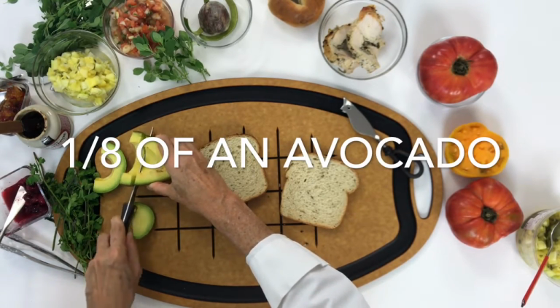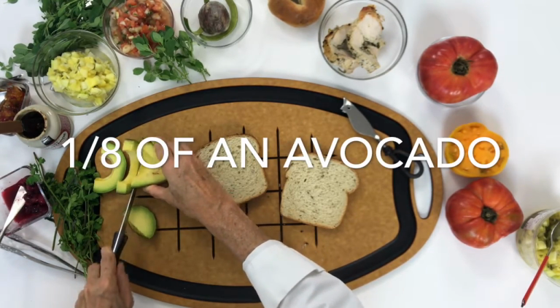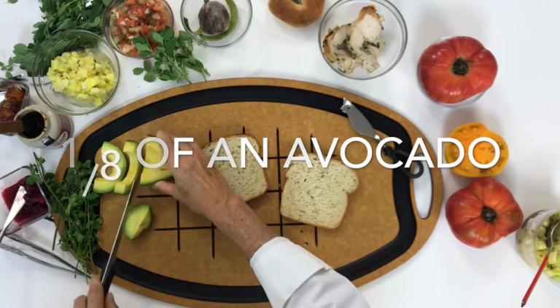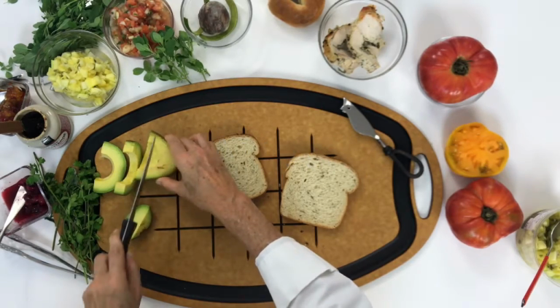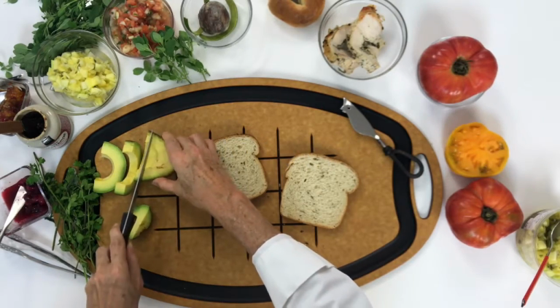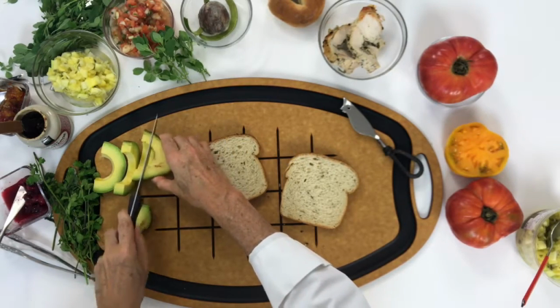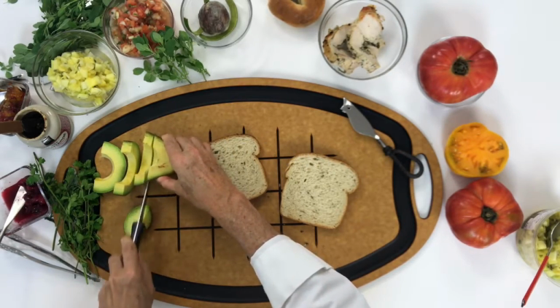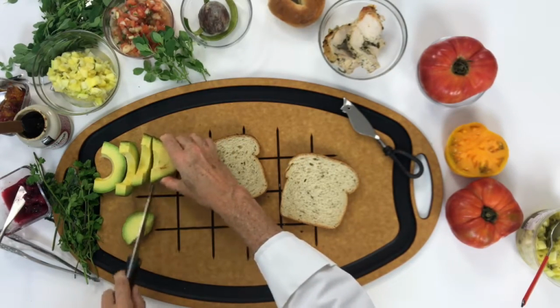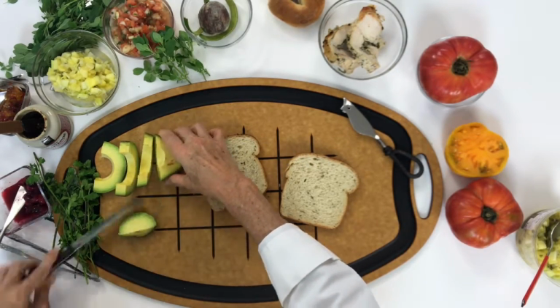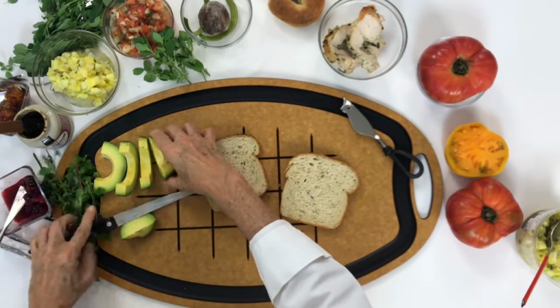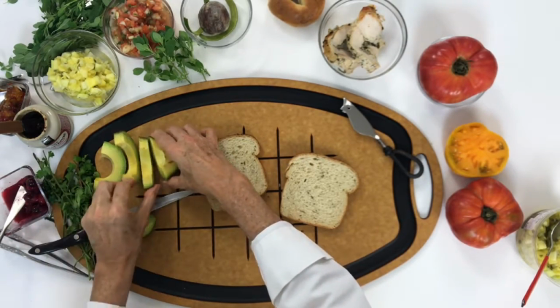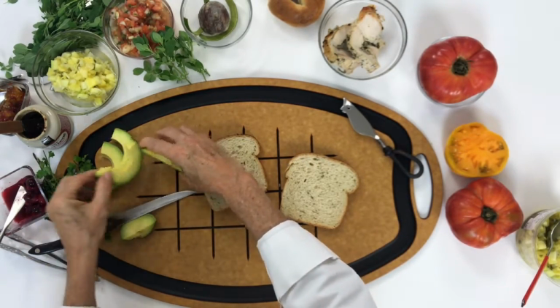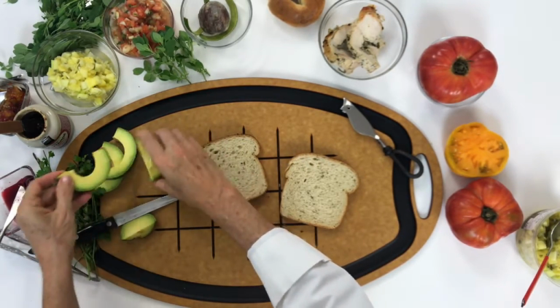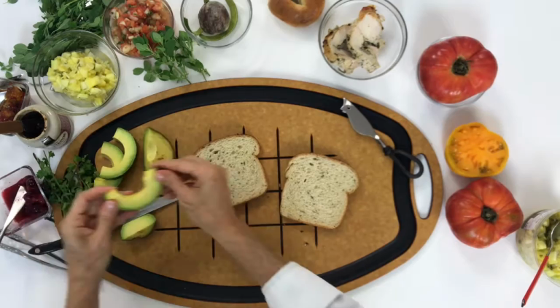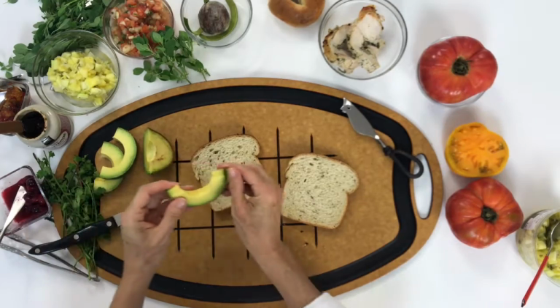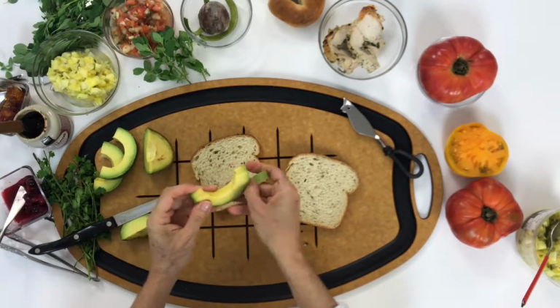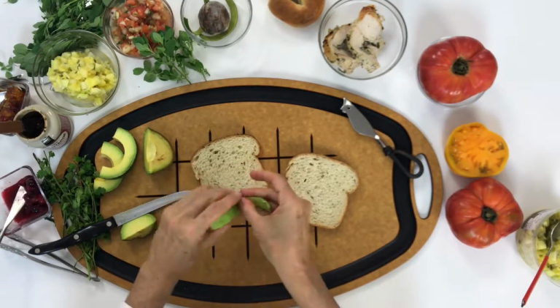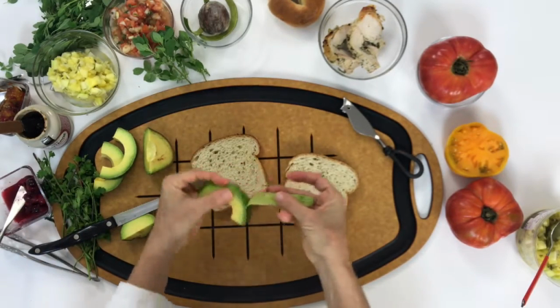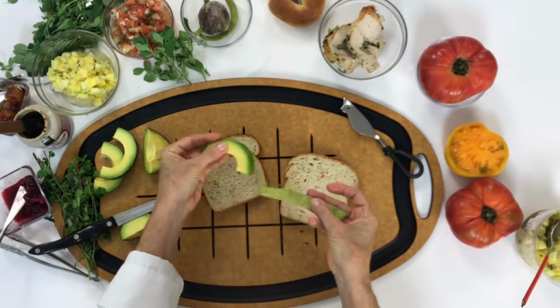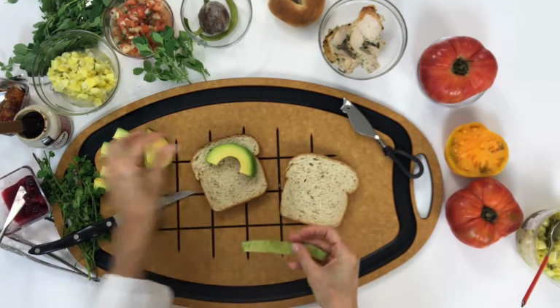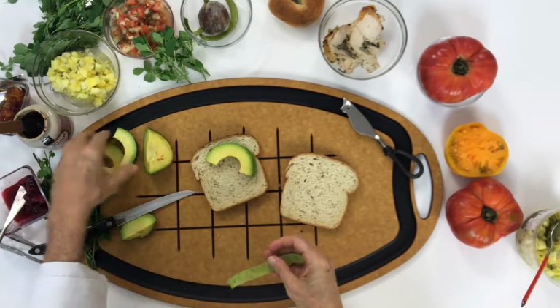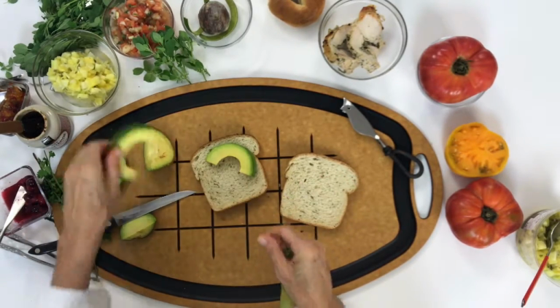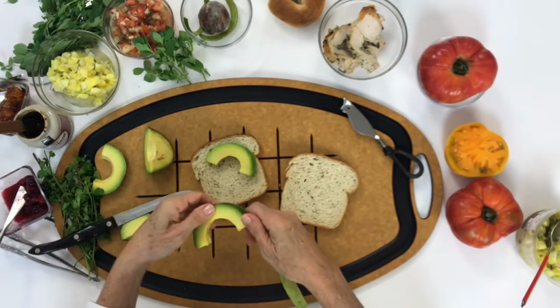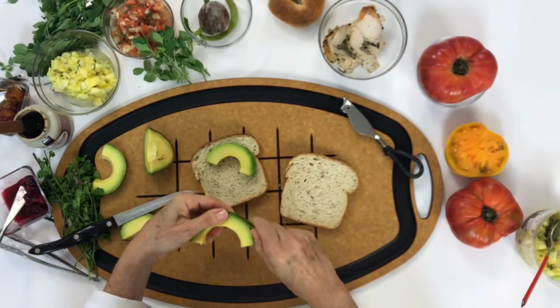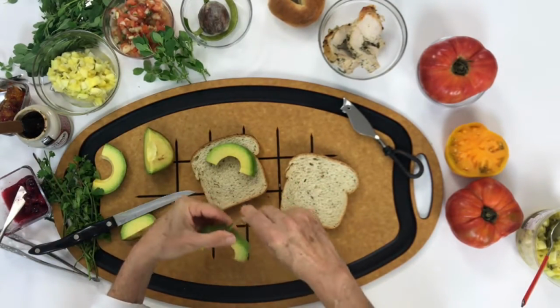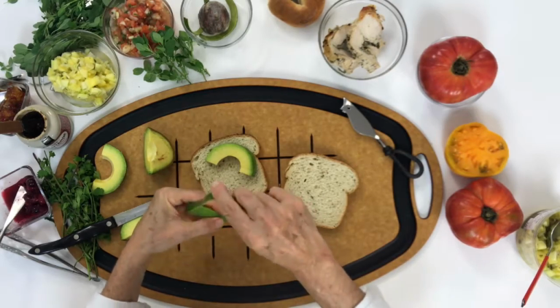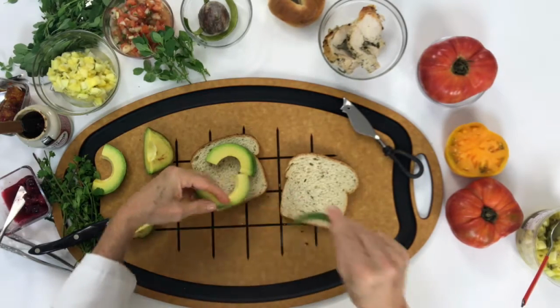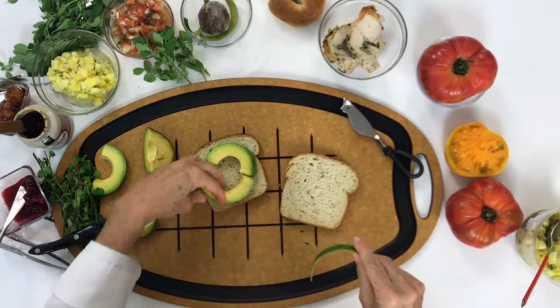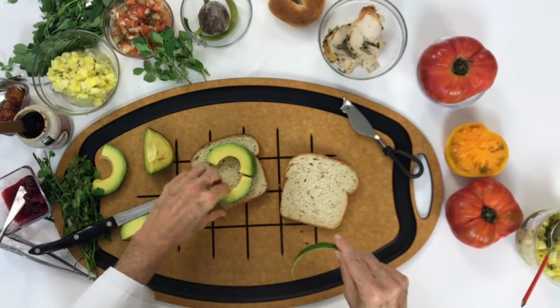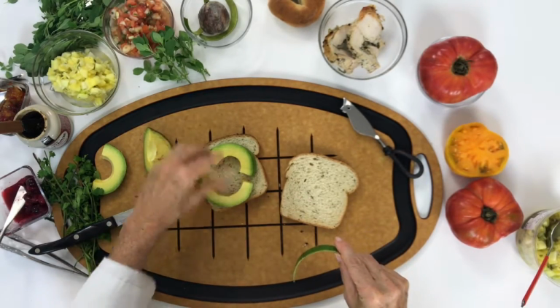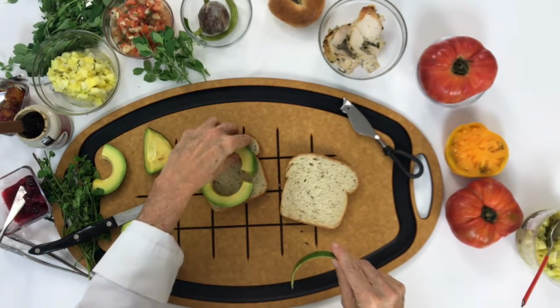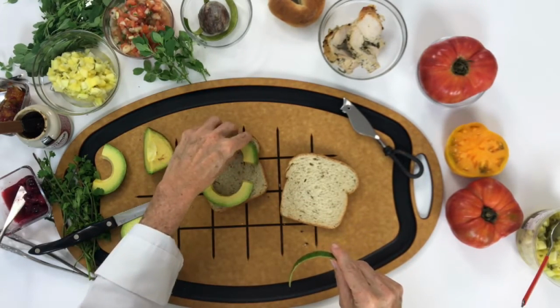Let's start by cutting an avocado sliced crosswise. It might sound different, but you're going to see it works perfectly in our sandwich, because in the middle we're going to add our salsa and that way it's not going to fall off.